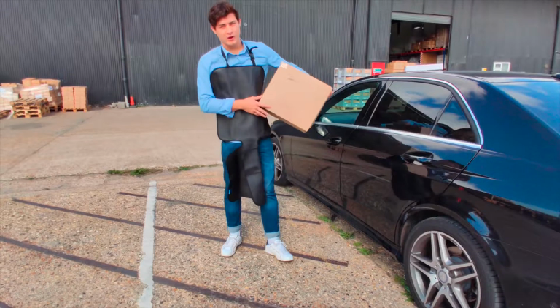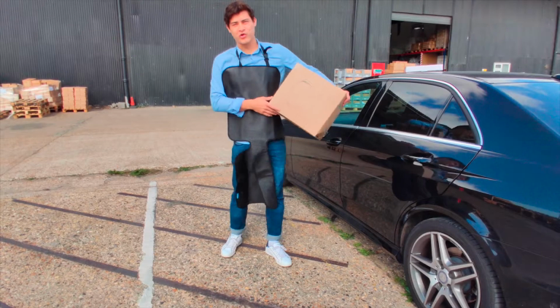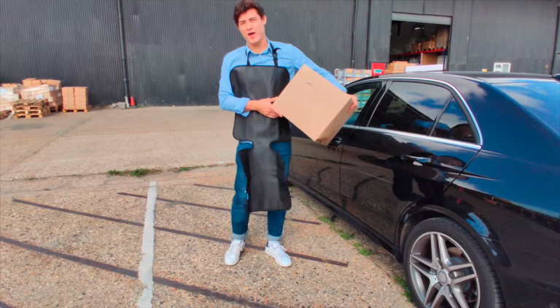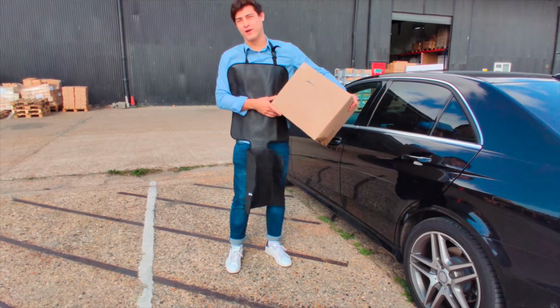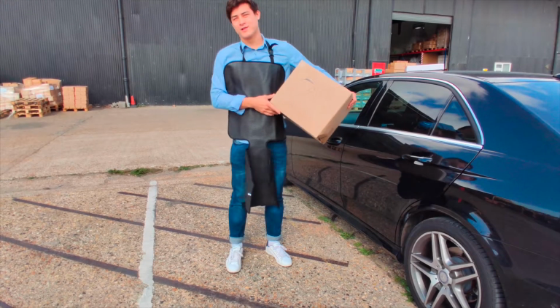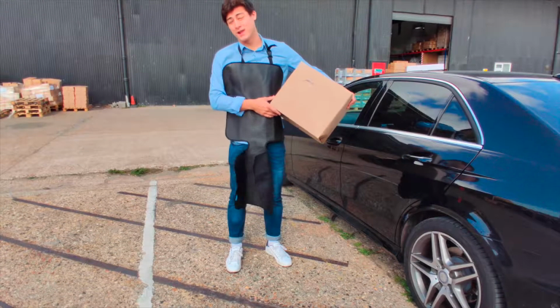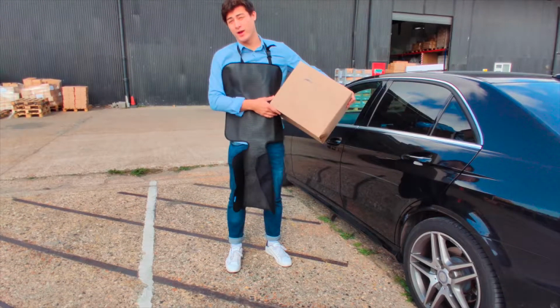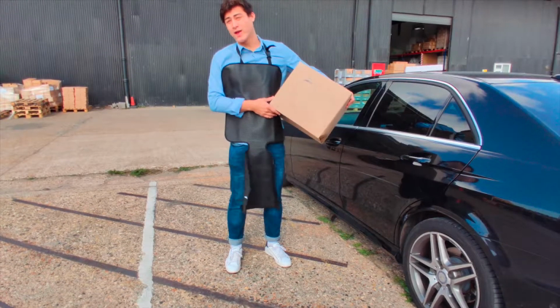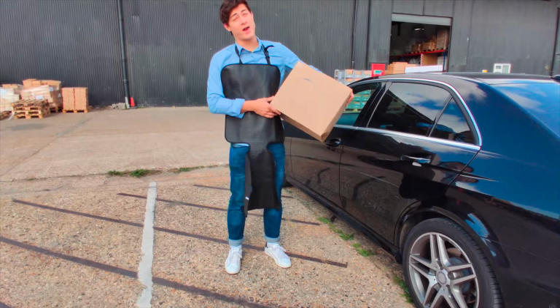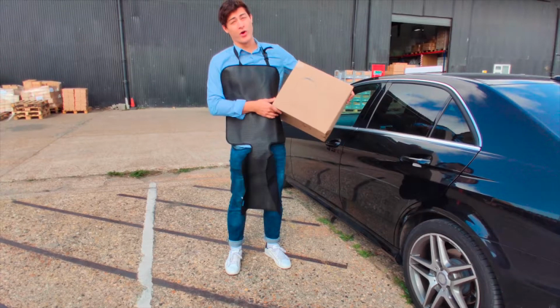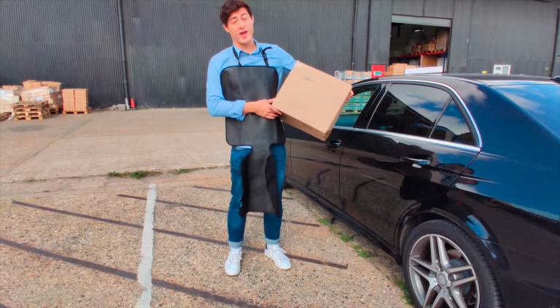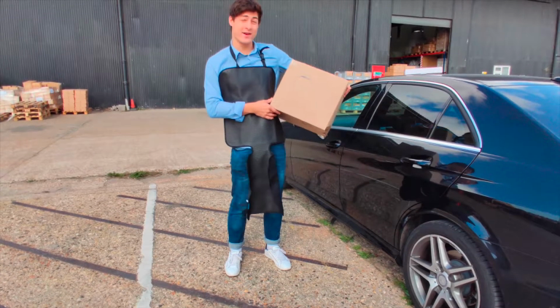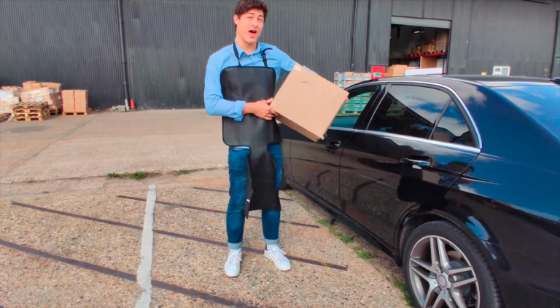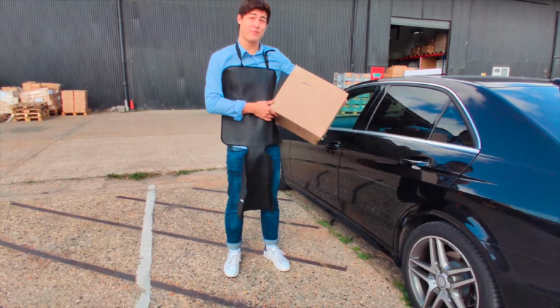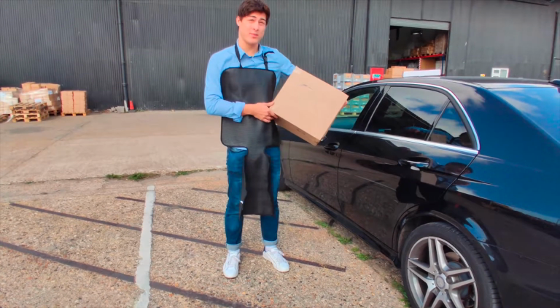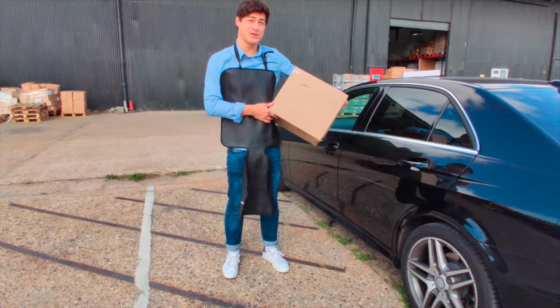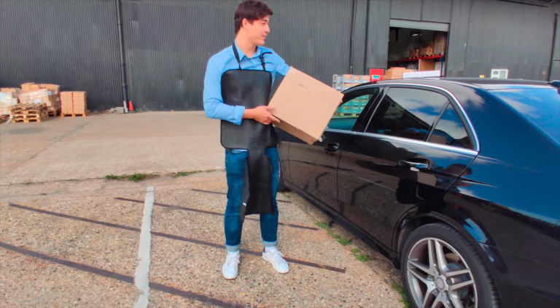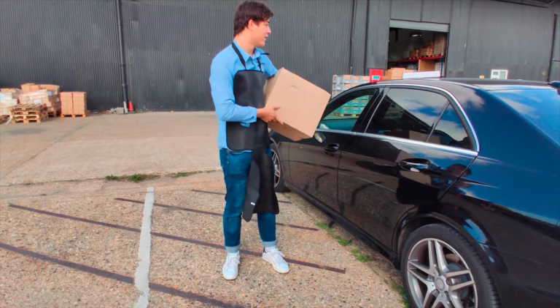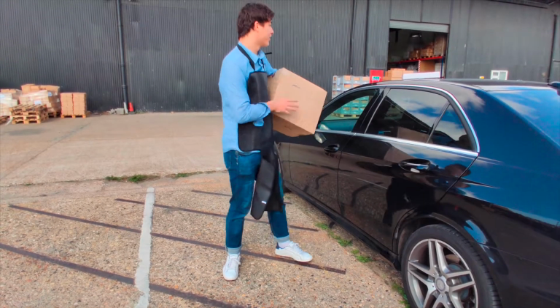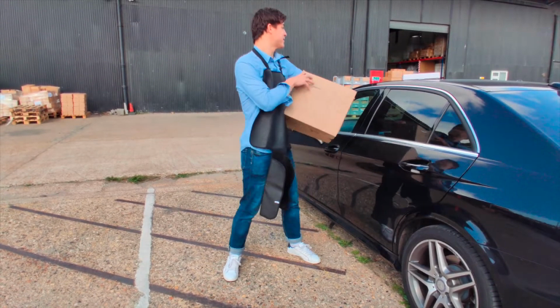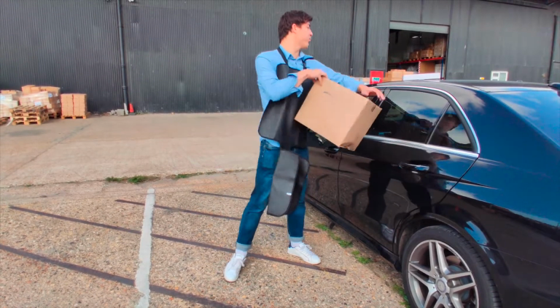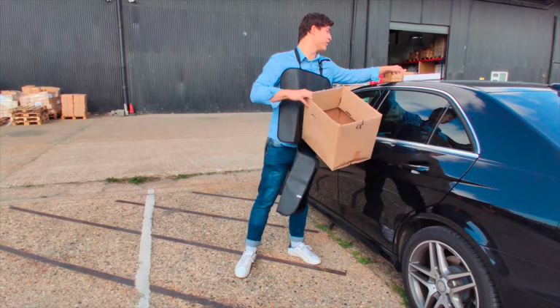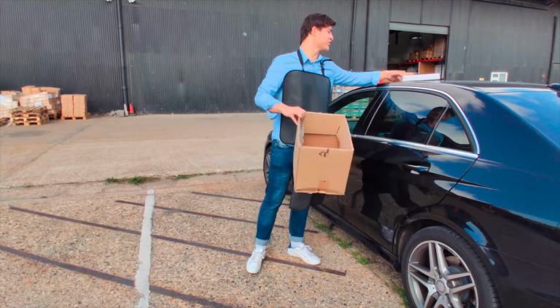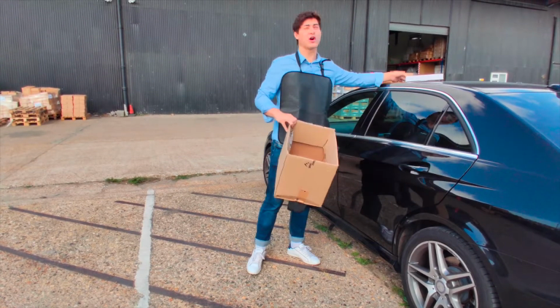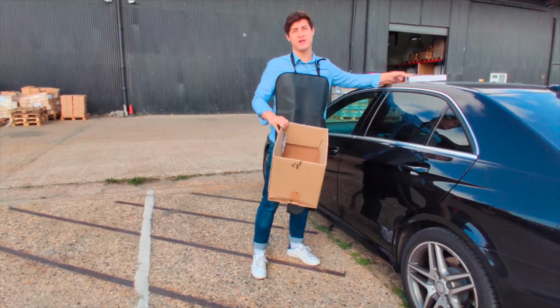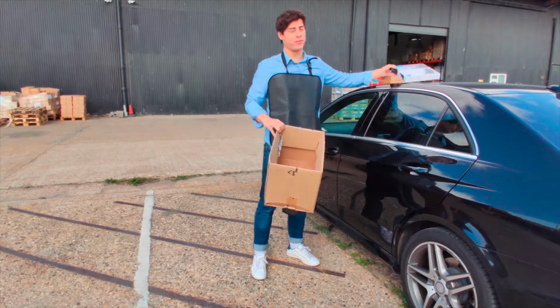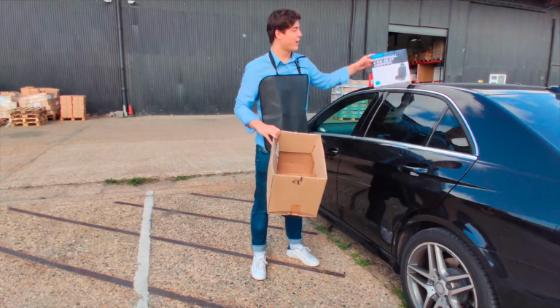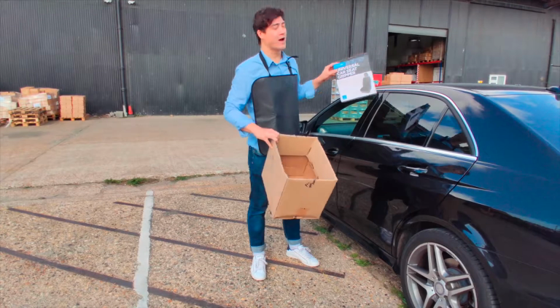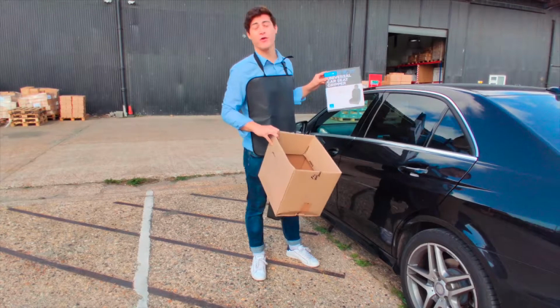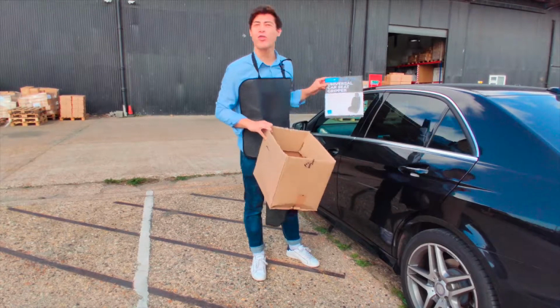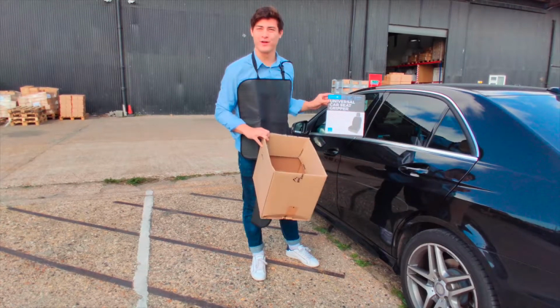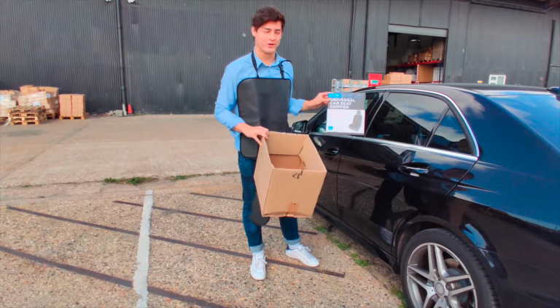Enjoy having sleeping, non-annoying, and alive babies. The Simply Universal Car Seat Gripper allows for all three of those.